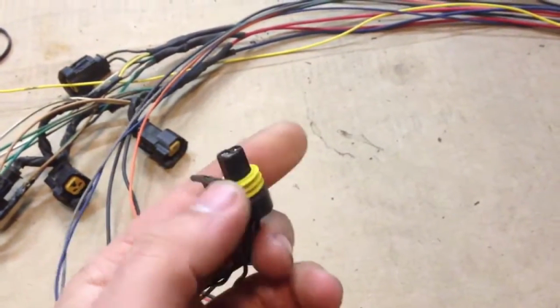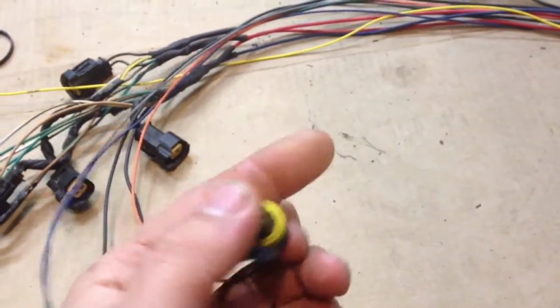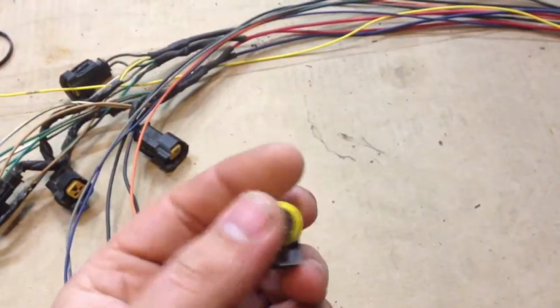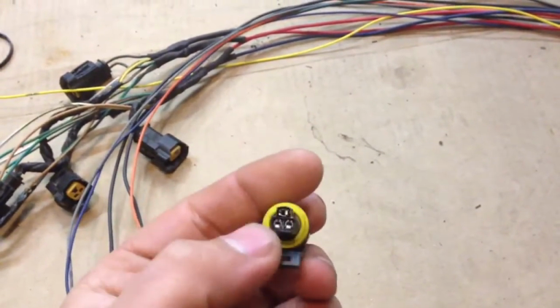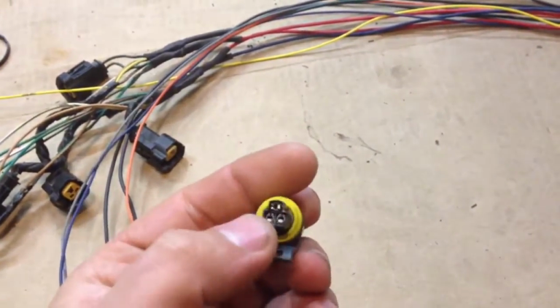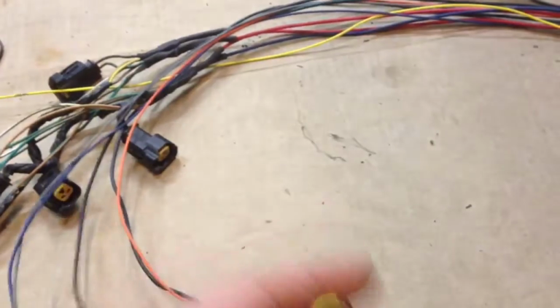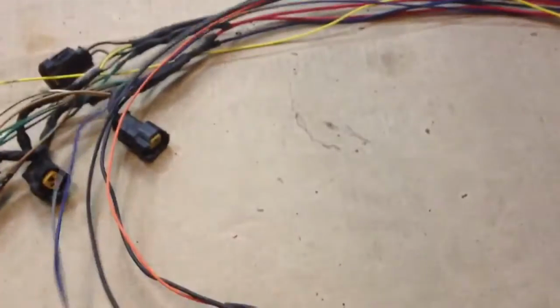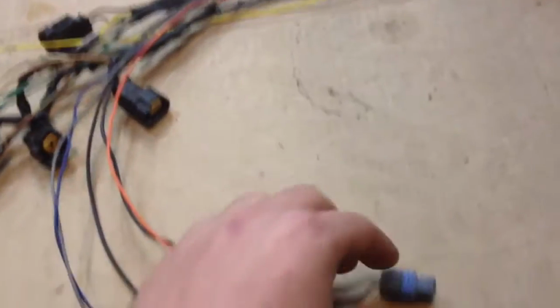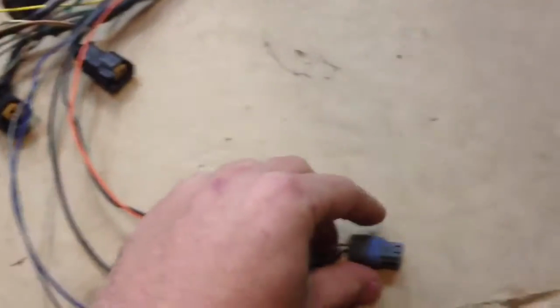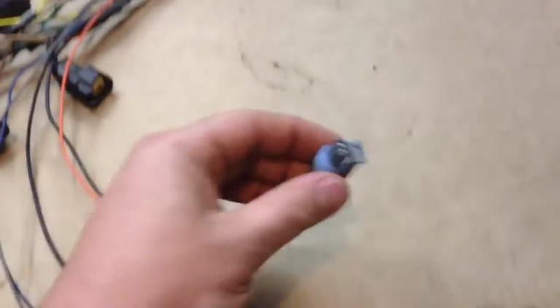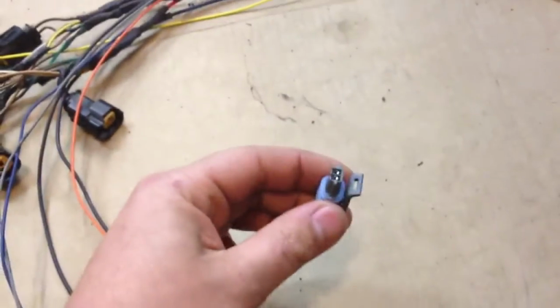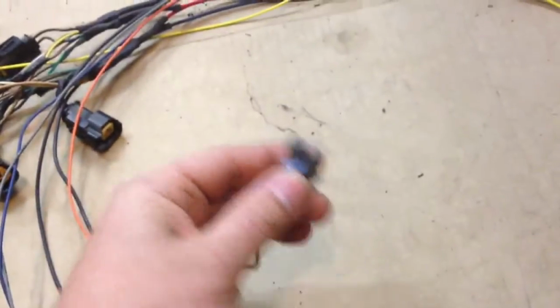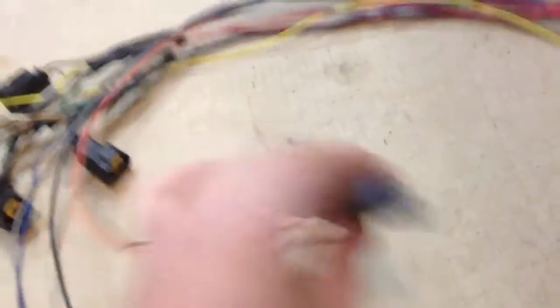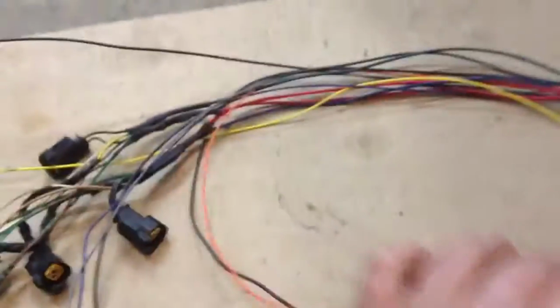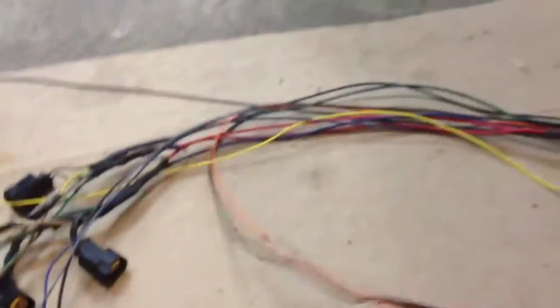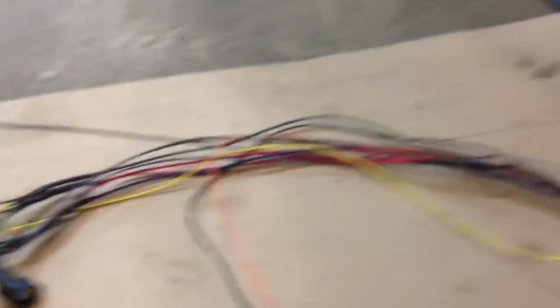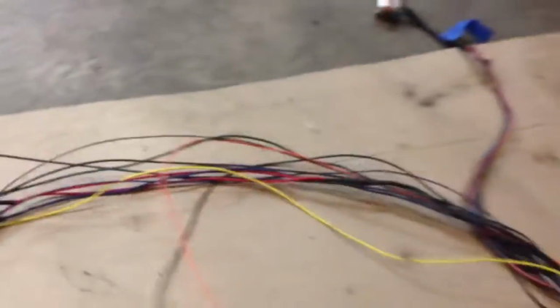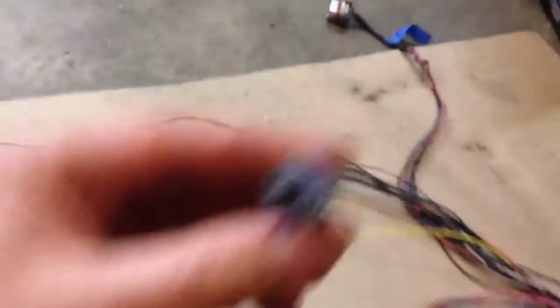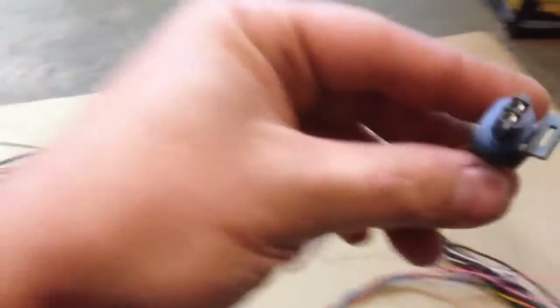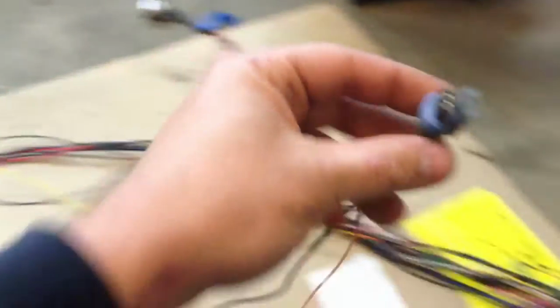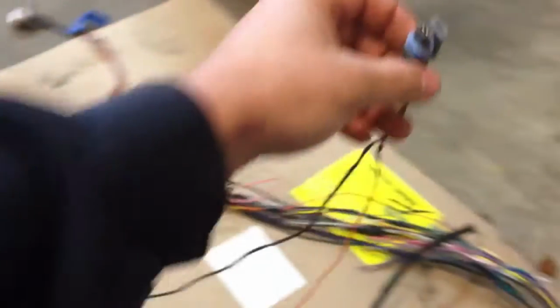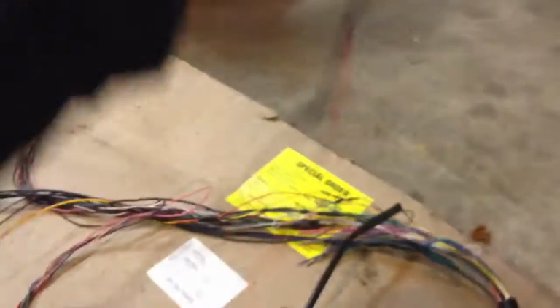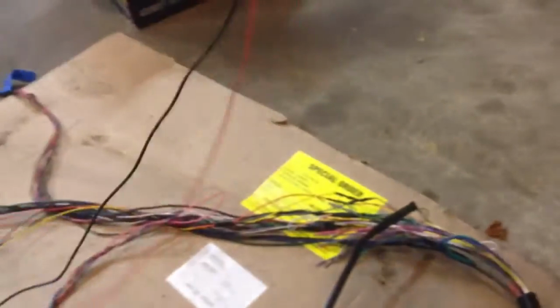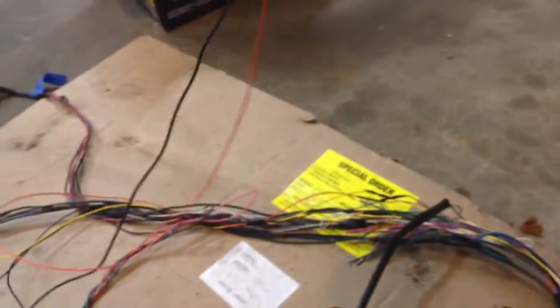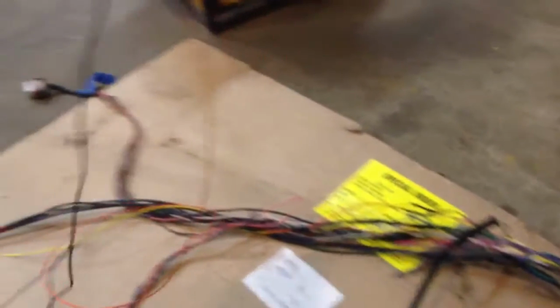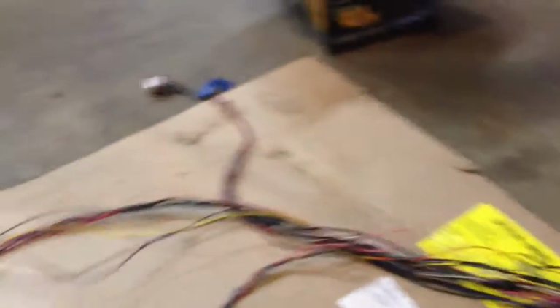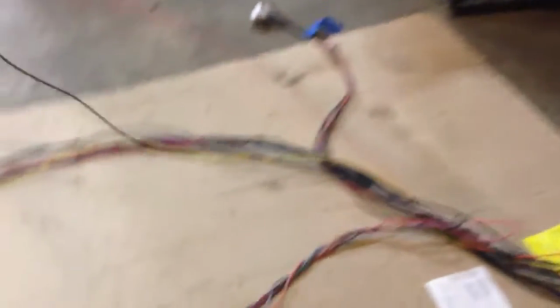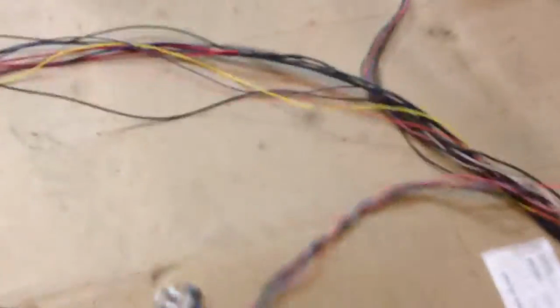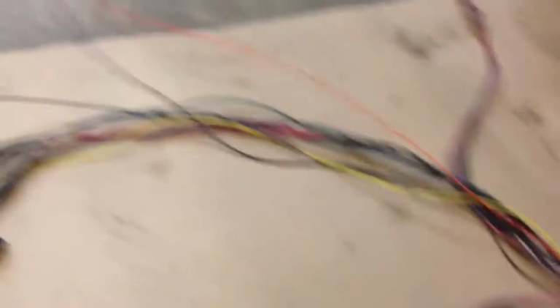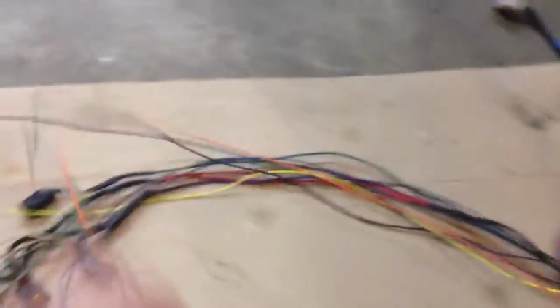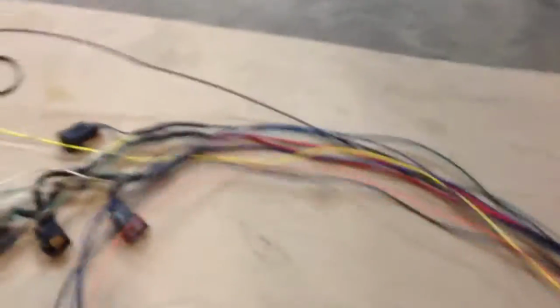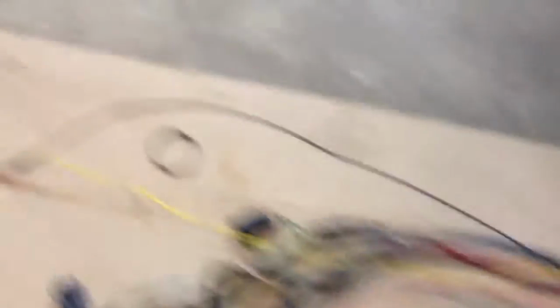This little 3-pin connector is an inlet air temp sensor. I left everything full length so you can route all of this and then tape it up however you want.